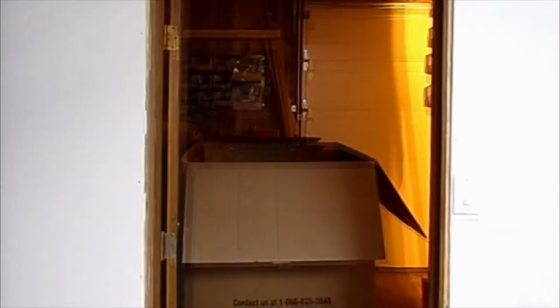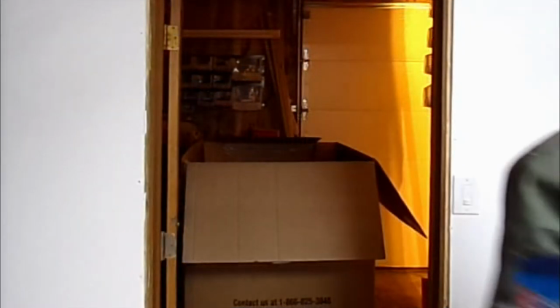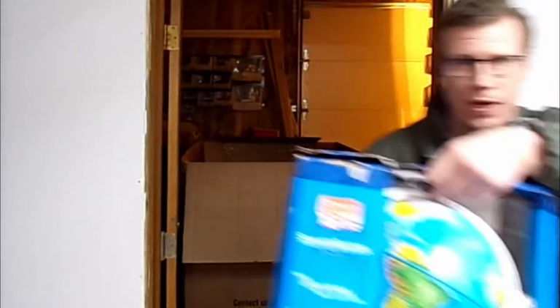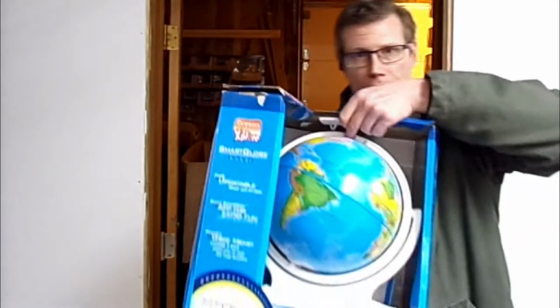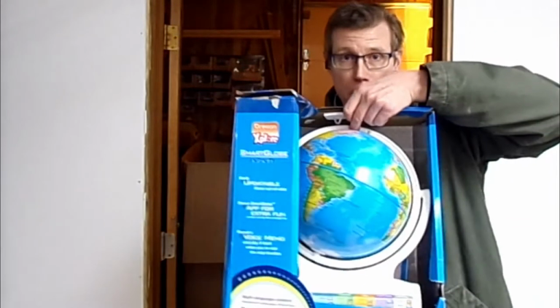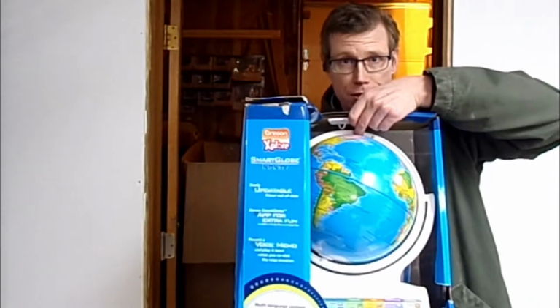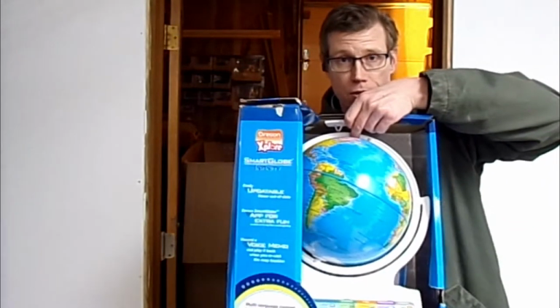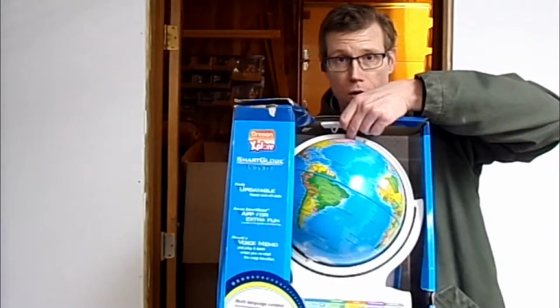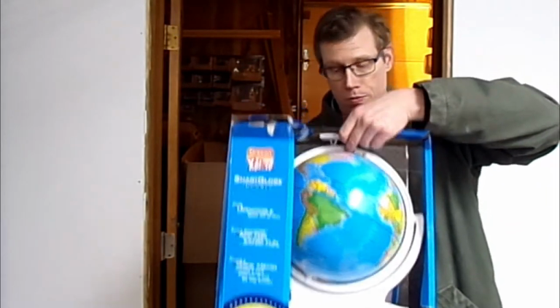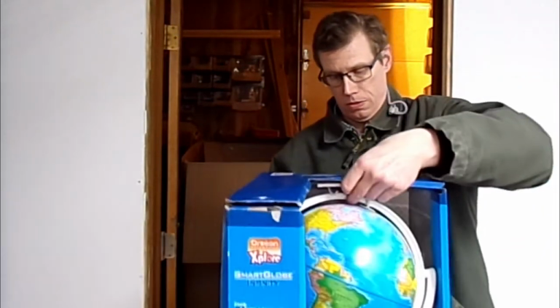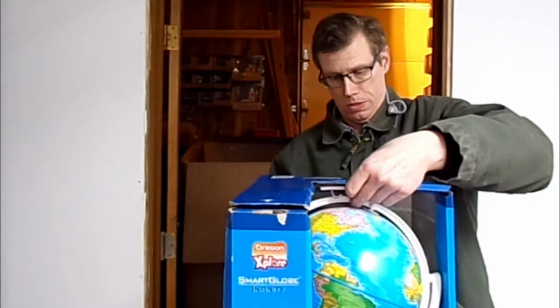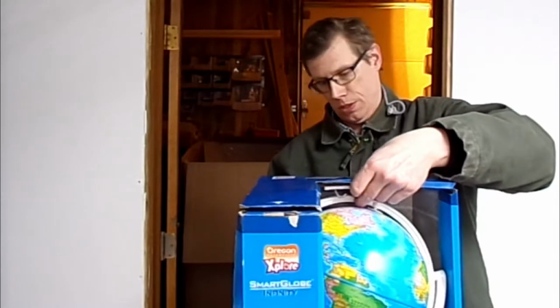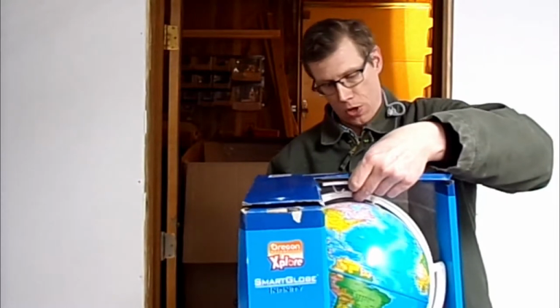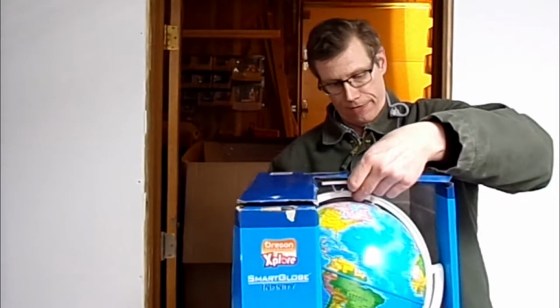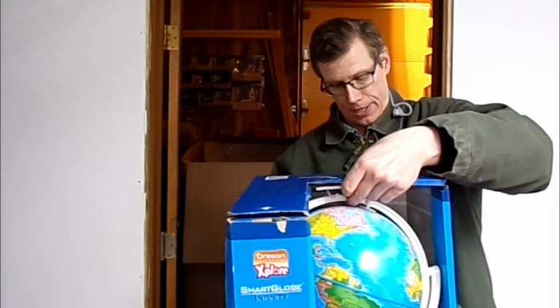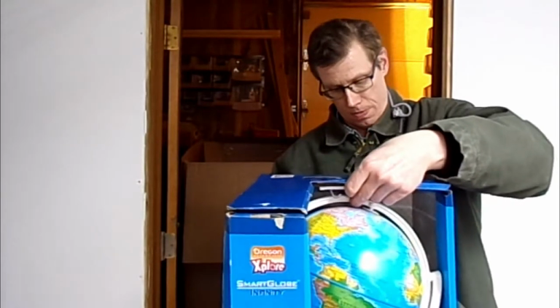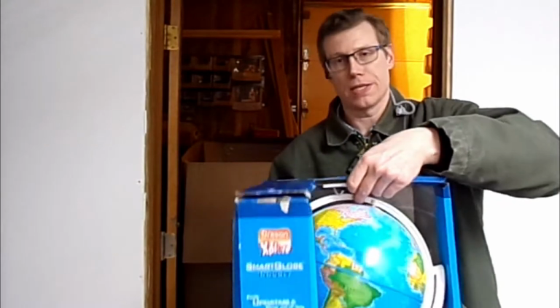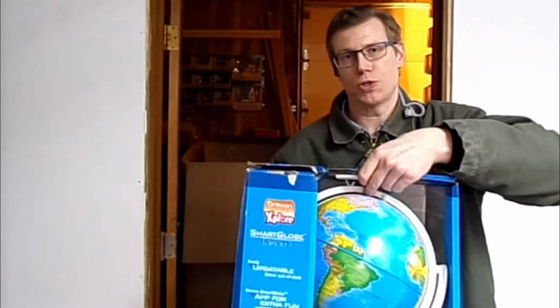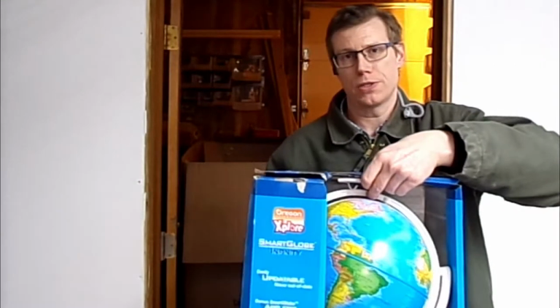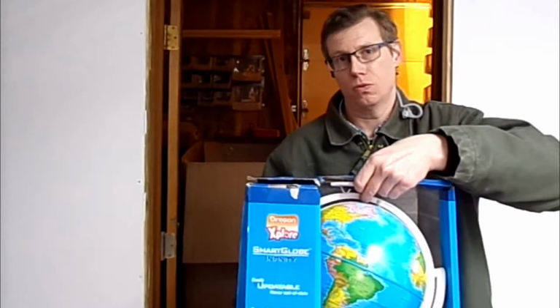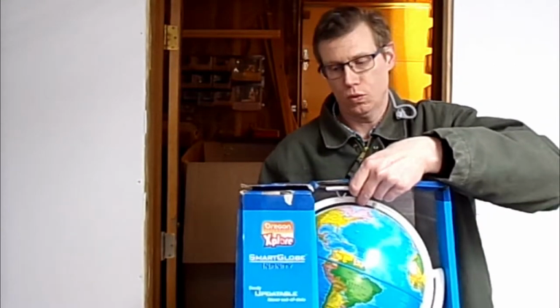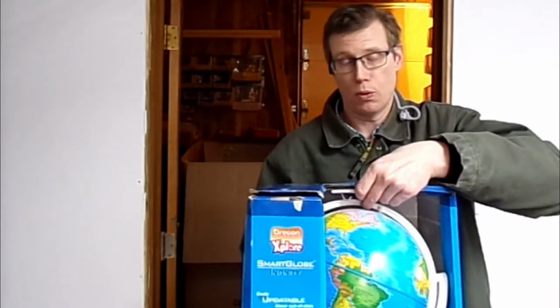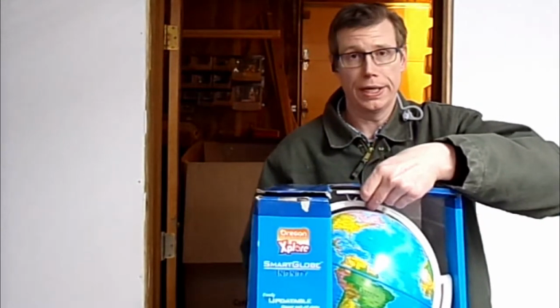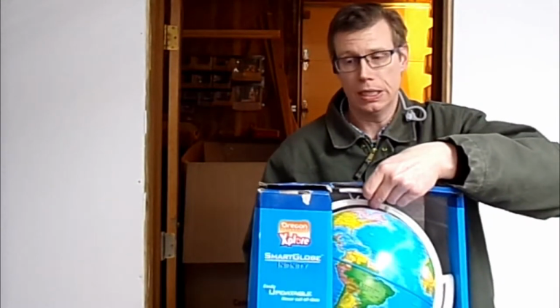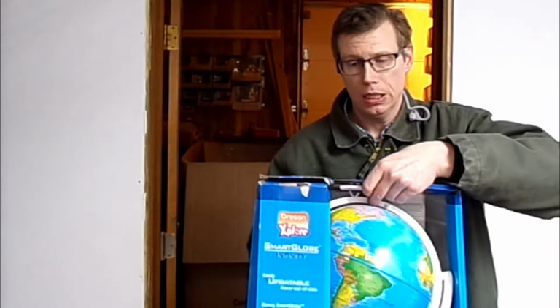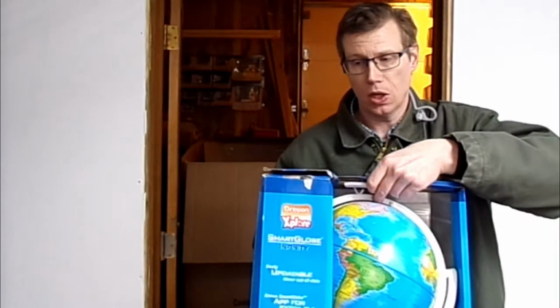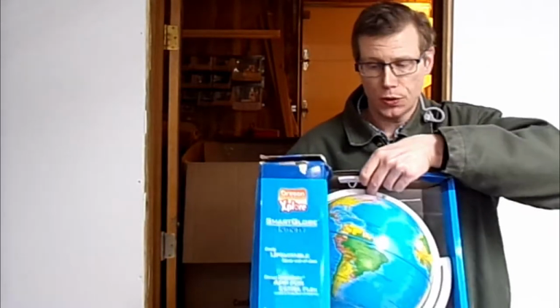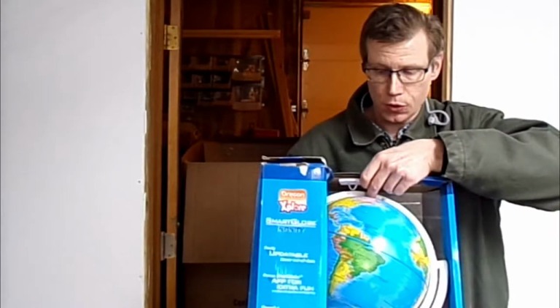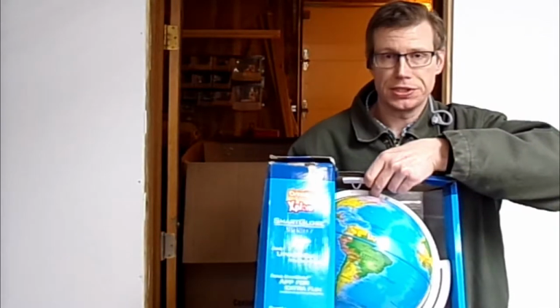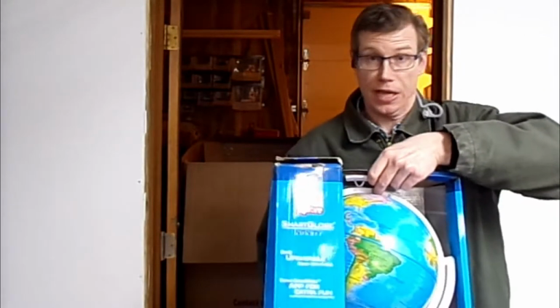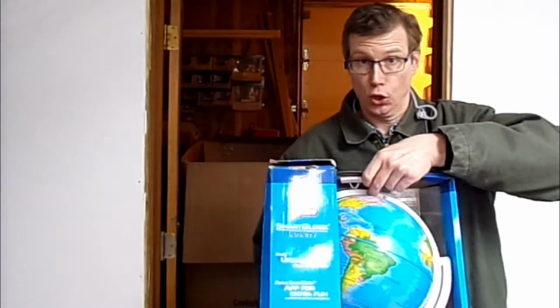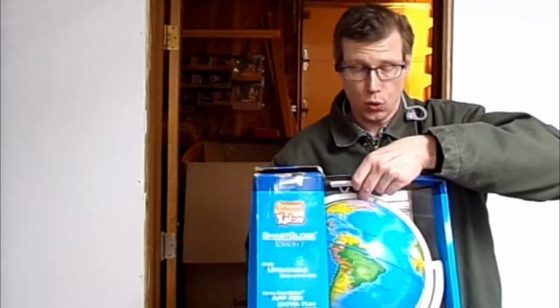We also have this motion sensor globe — Smart Infinity Globe. I think it's motion sensor. Long story short, this is a learning toy.